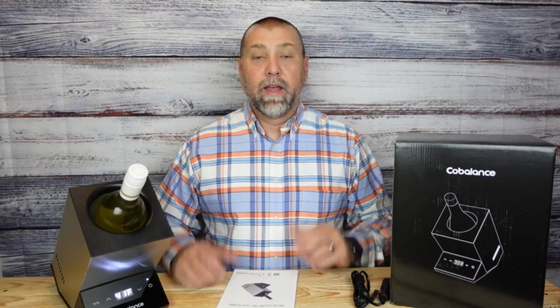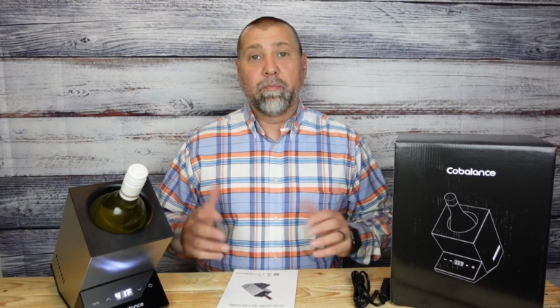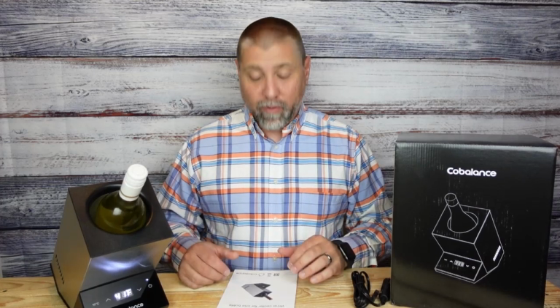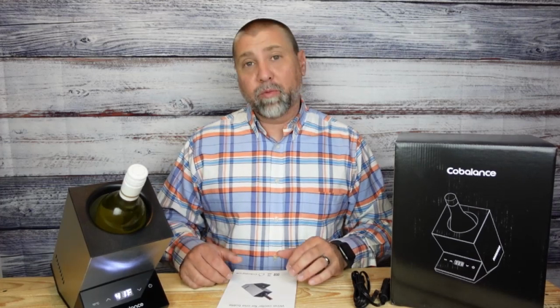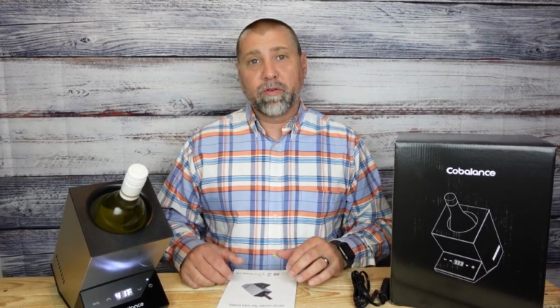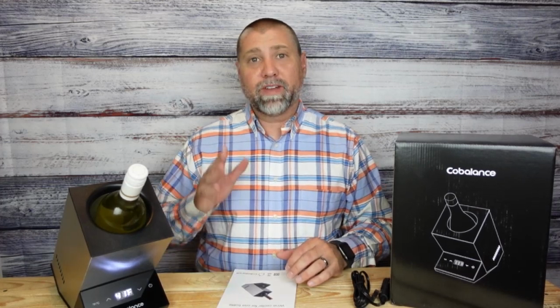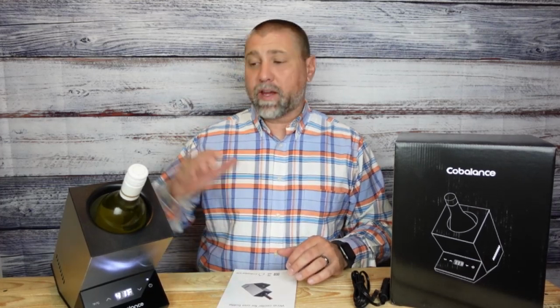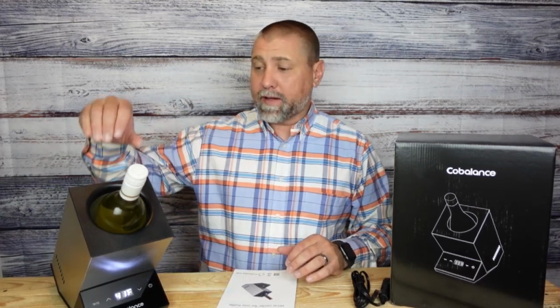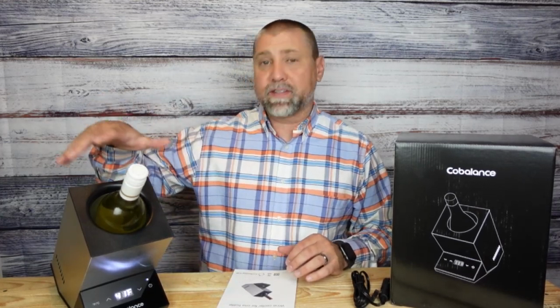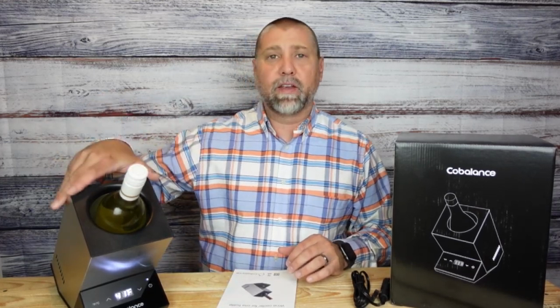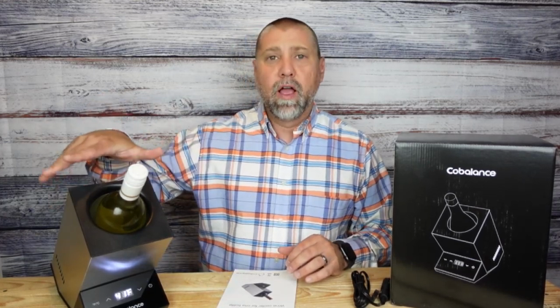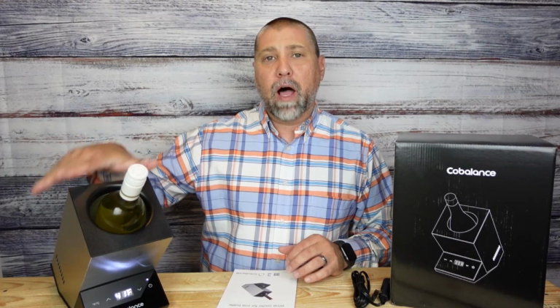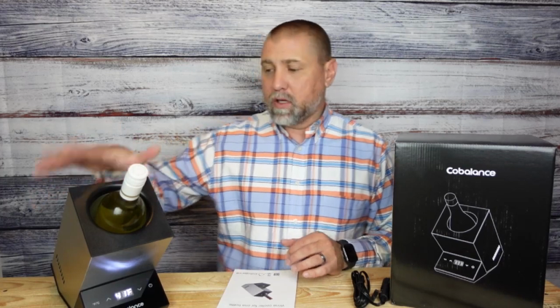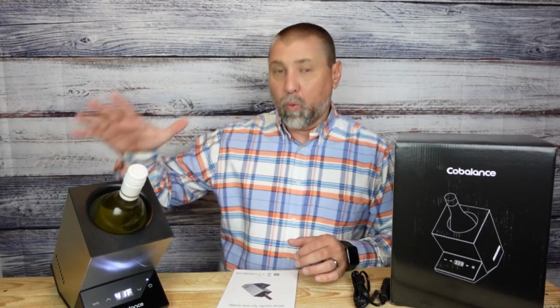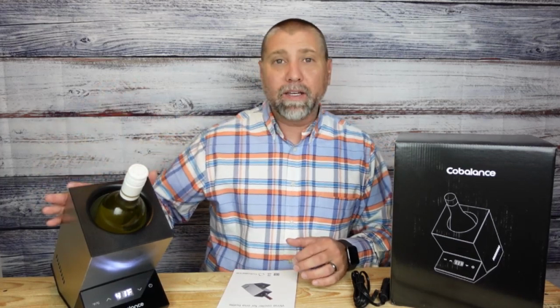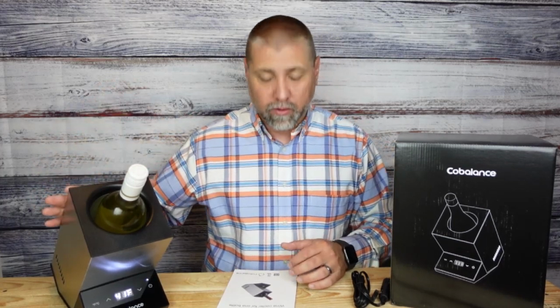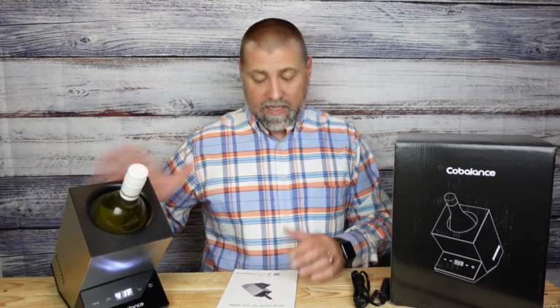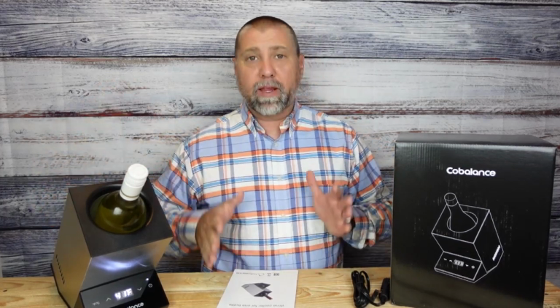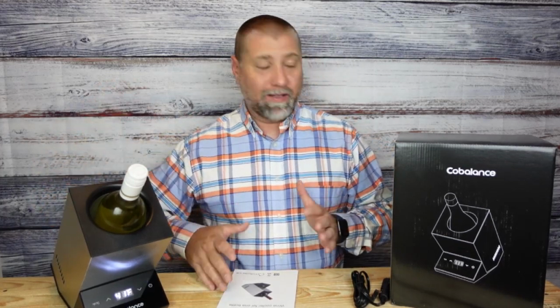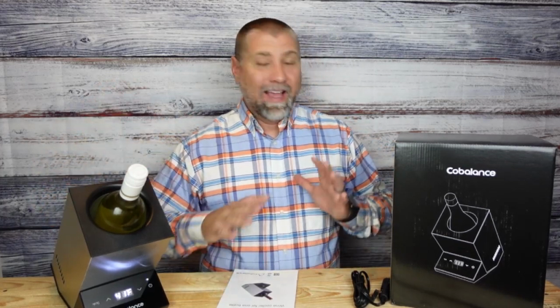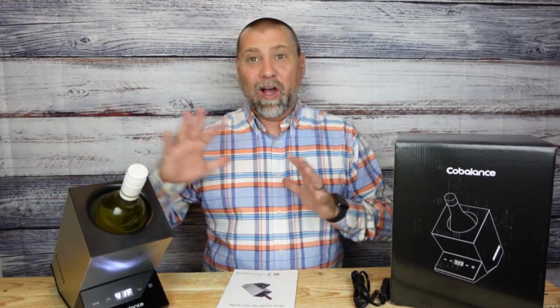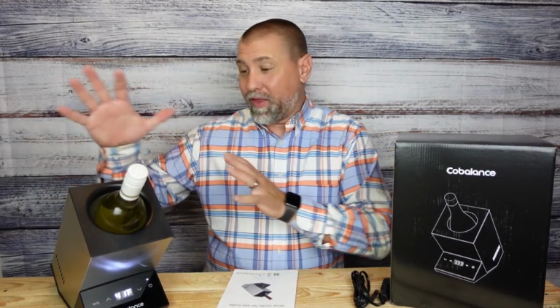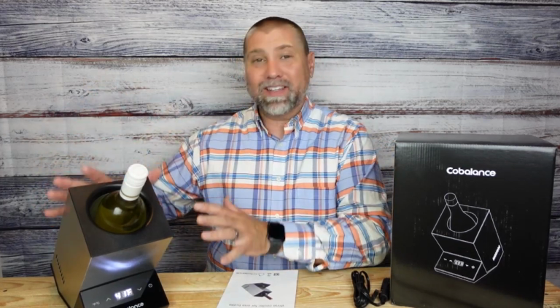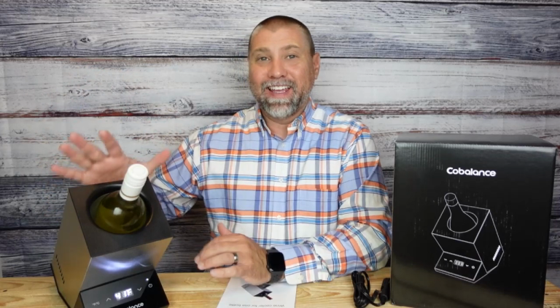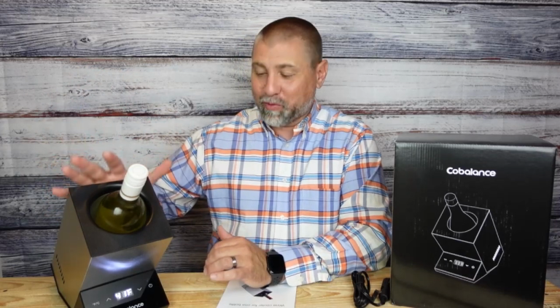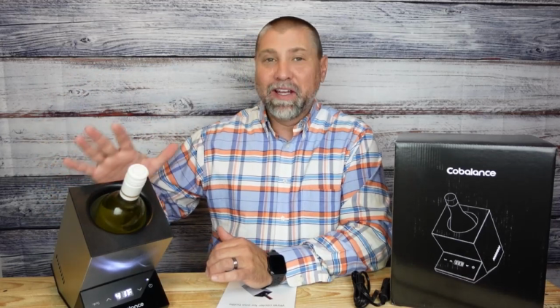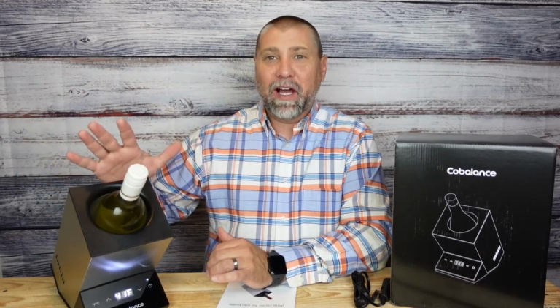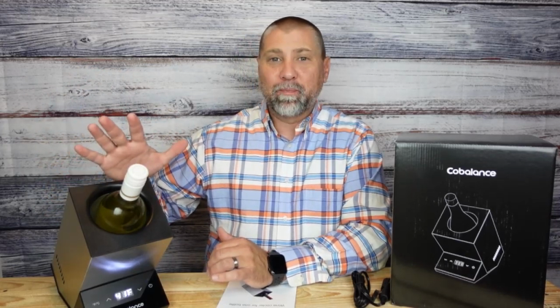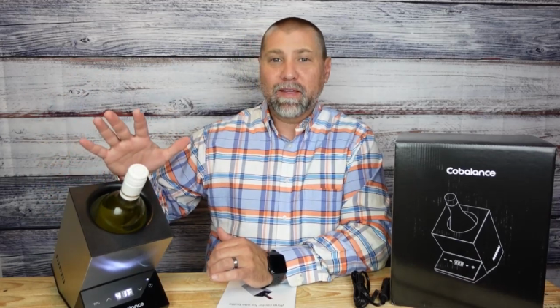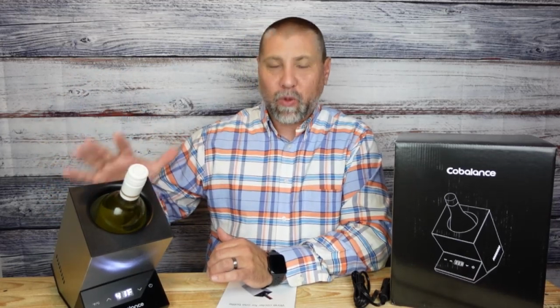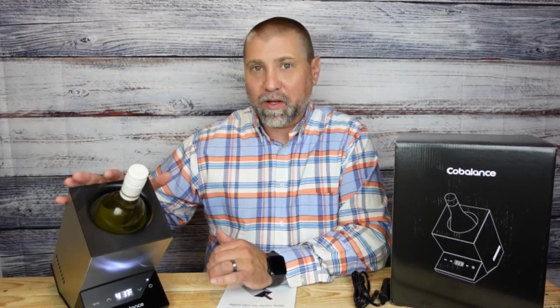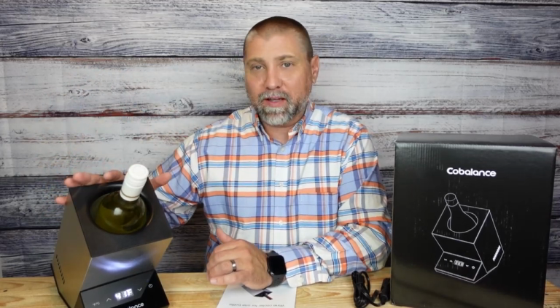Hey, welcome back for another product review. Today, we're actually taking a look at this single bottle wine cooler. It's made by CoBalance. Now, this thing is pretty incredible, I'll just say it that.